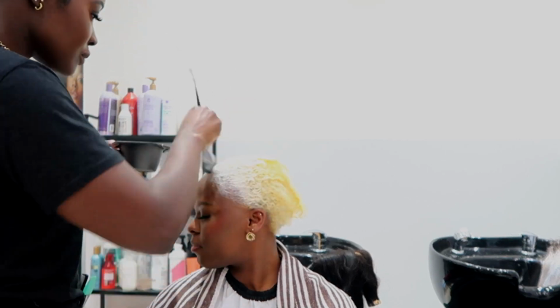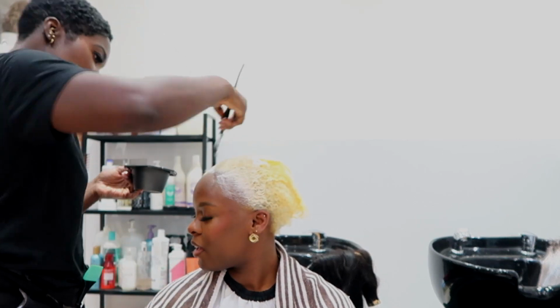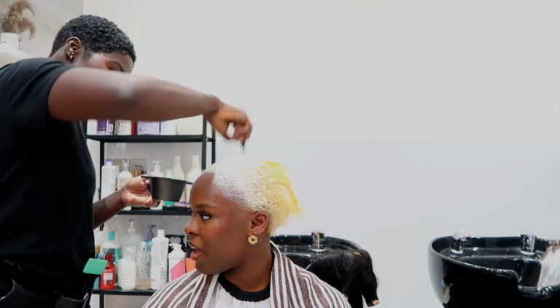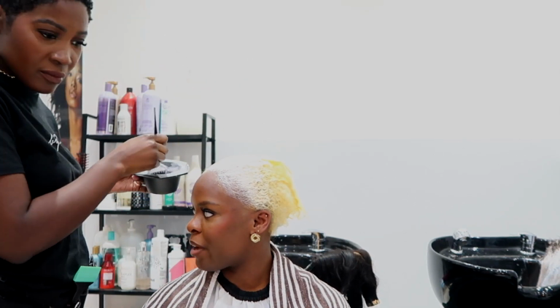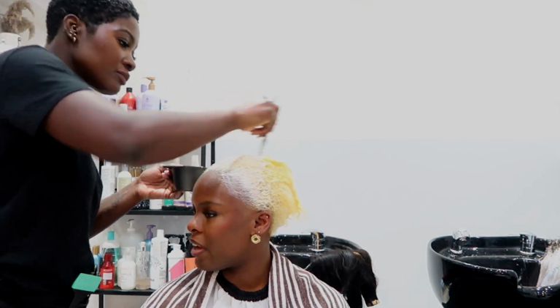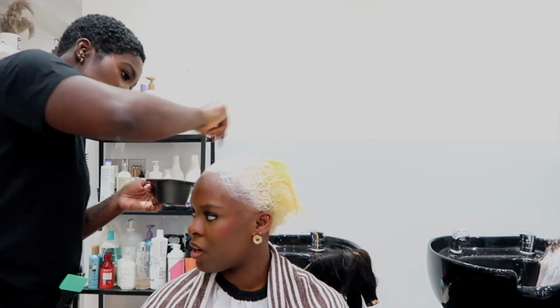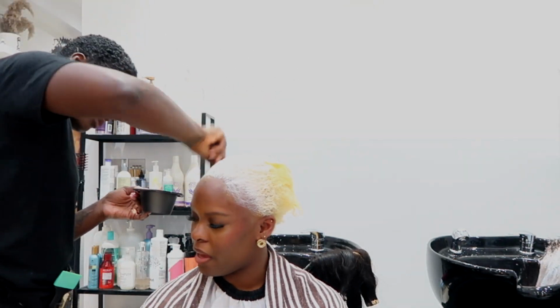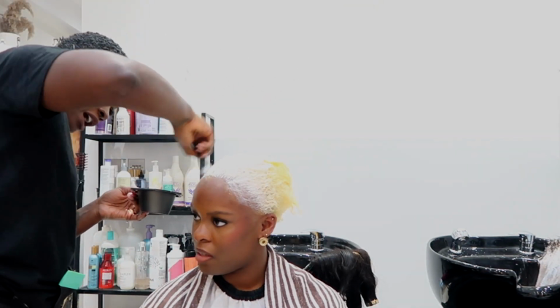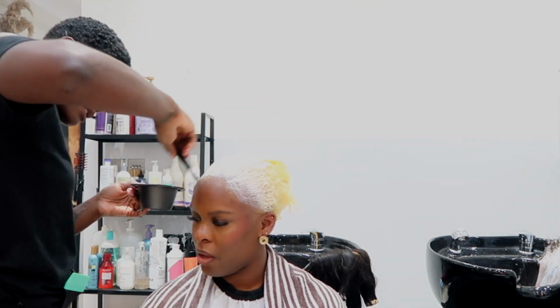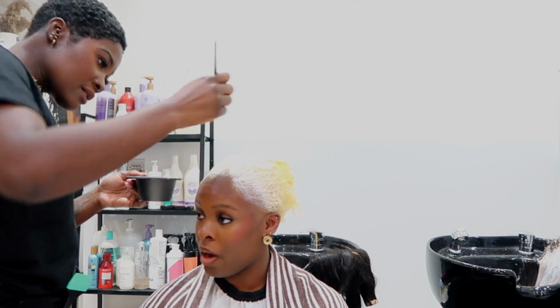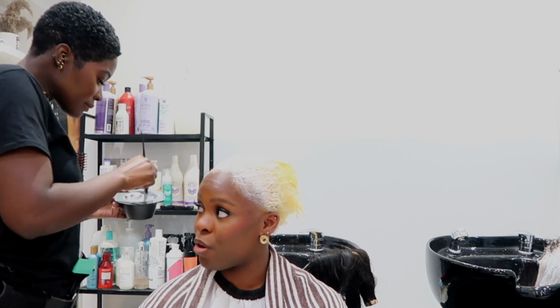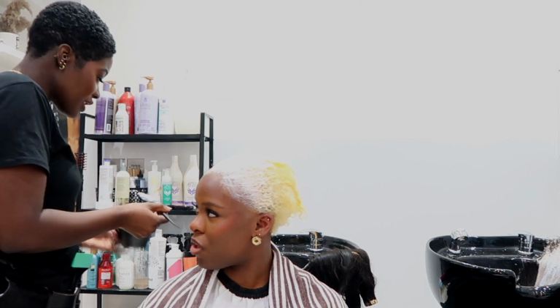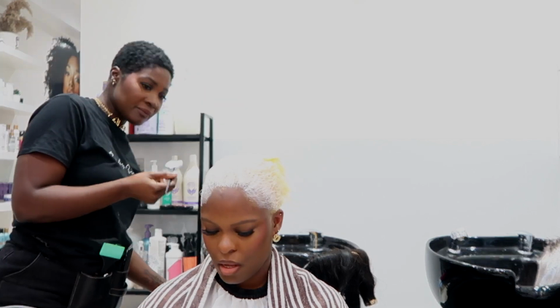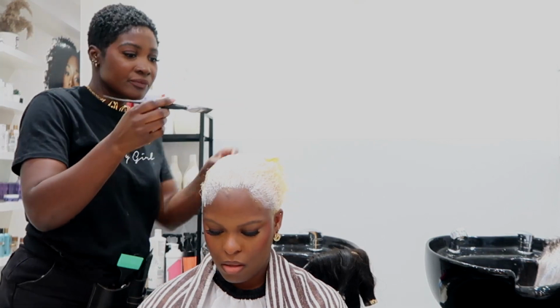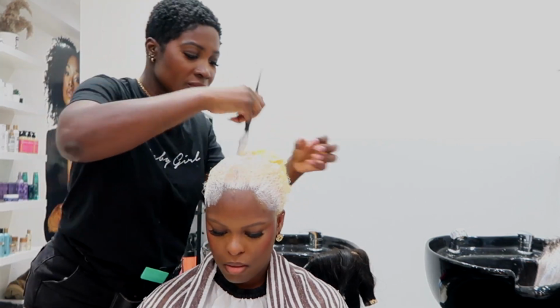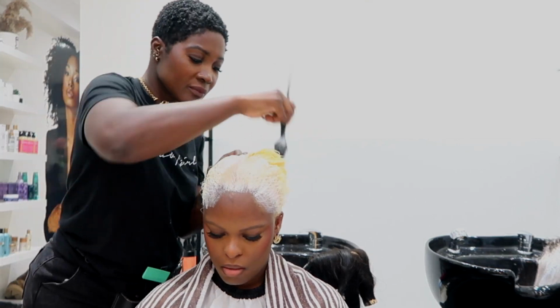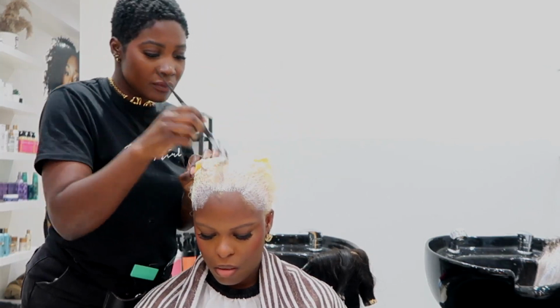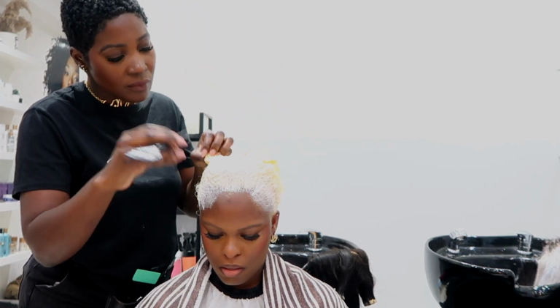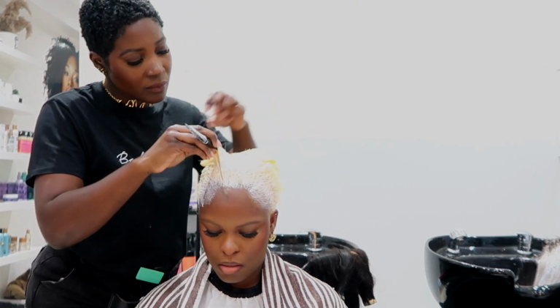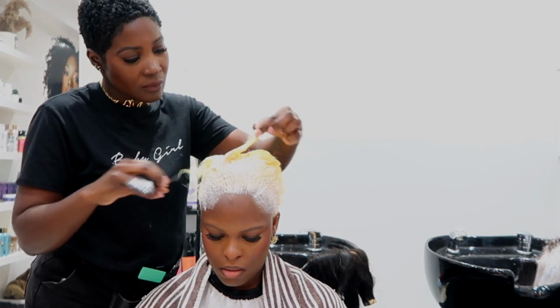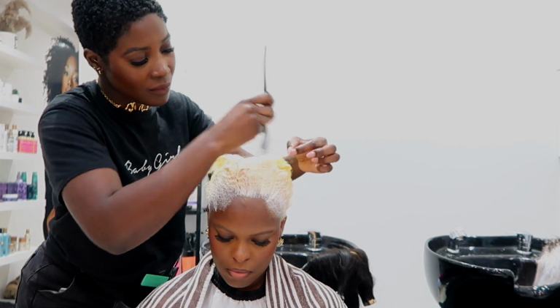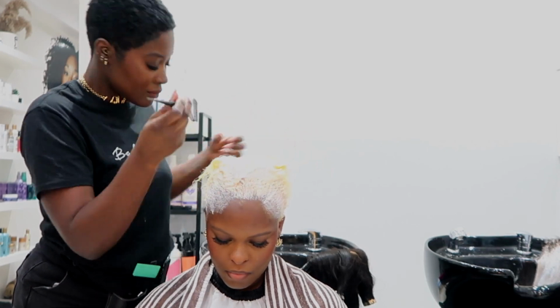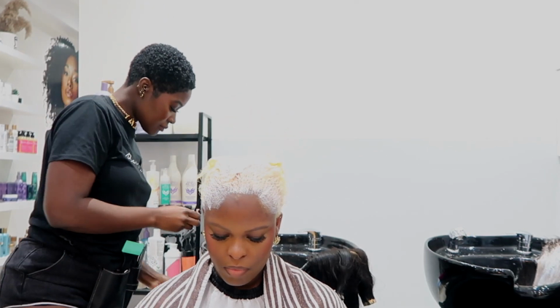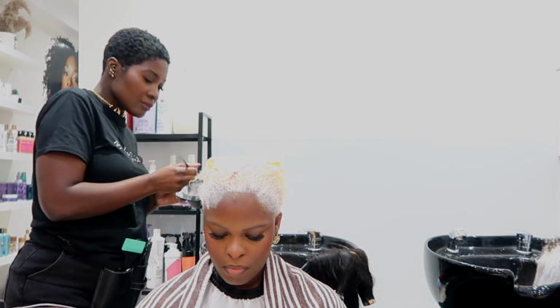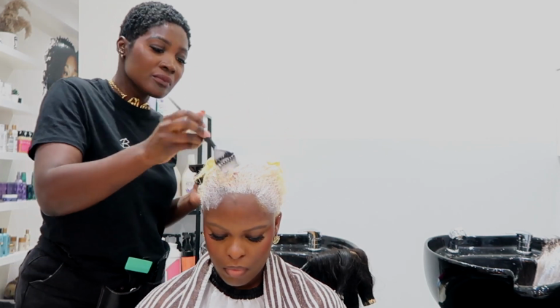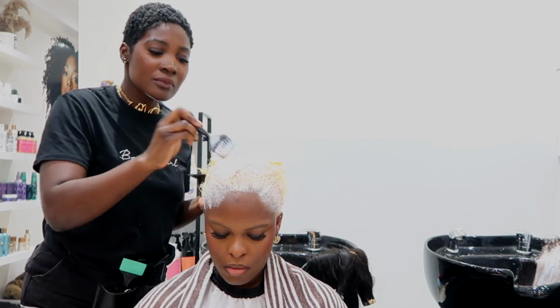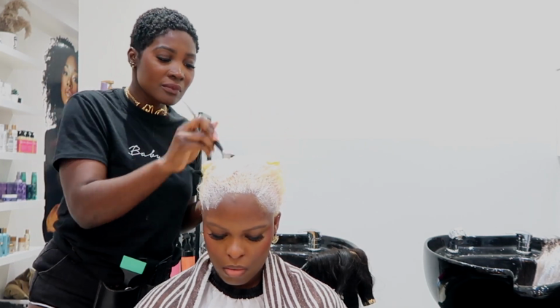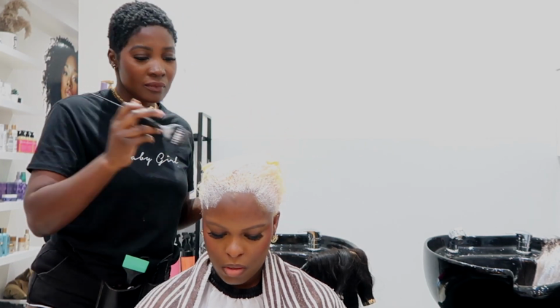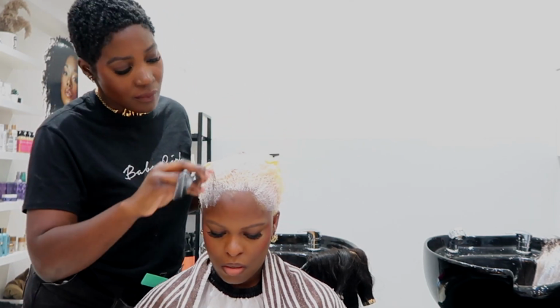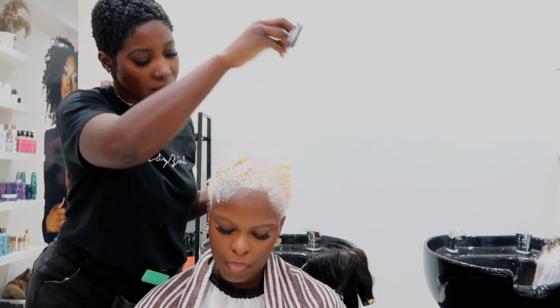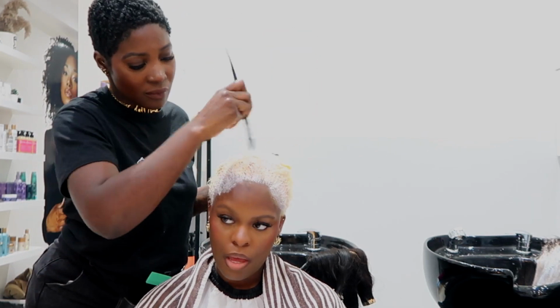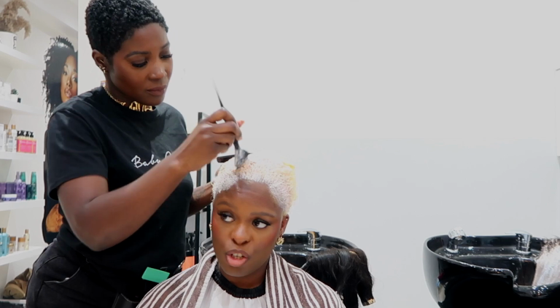We end up with this beautiful, very yellow finish. This is not the end — this is not how you should be walking the streets. Once it's a pure yellow like this, it means it's a clean canvas for having a toner.